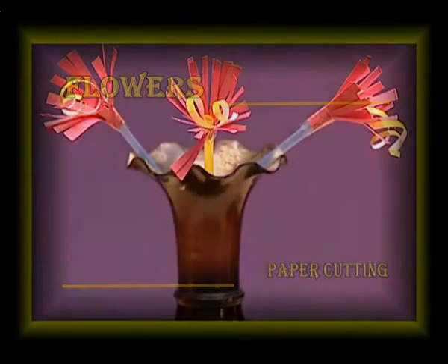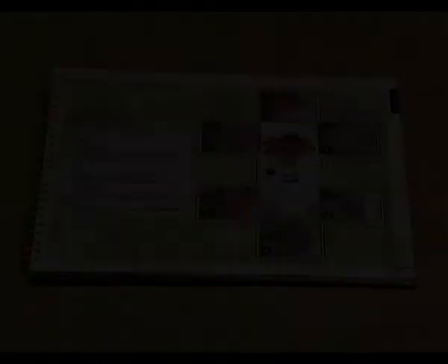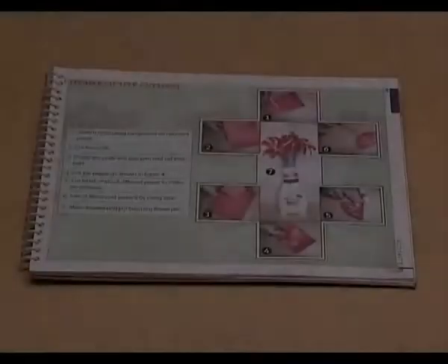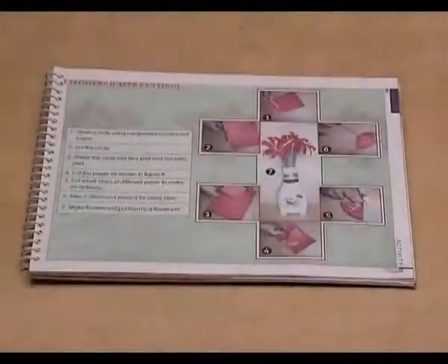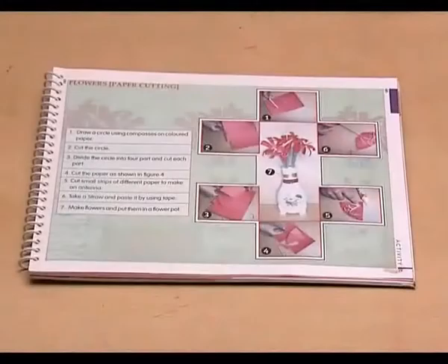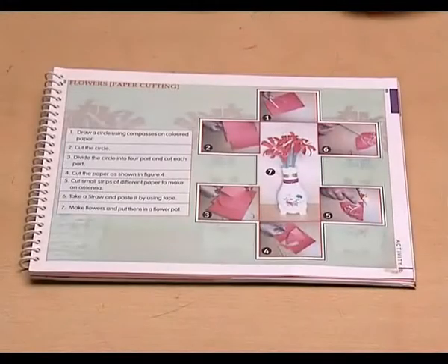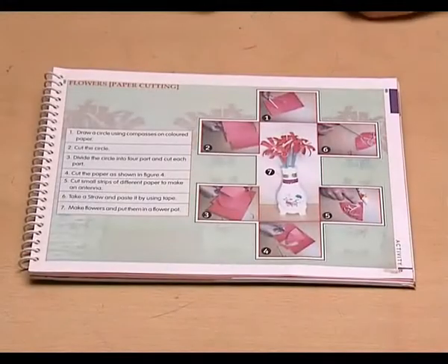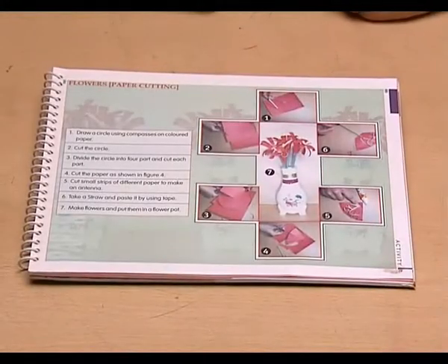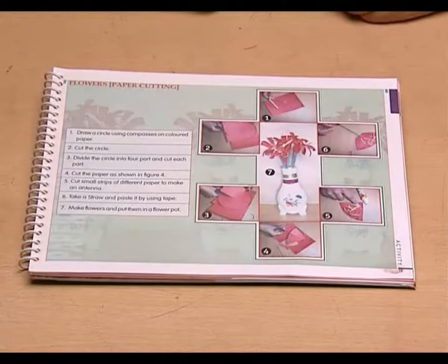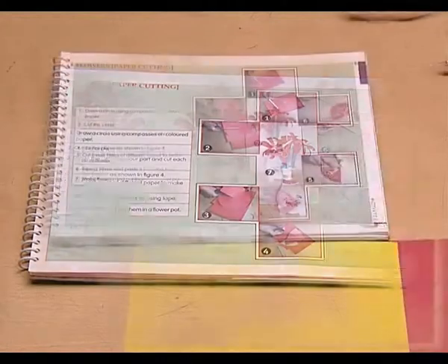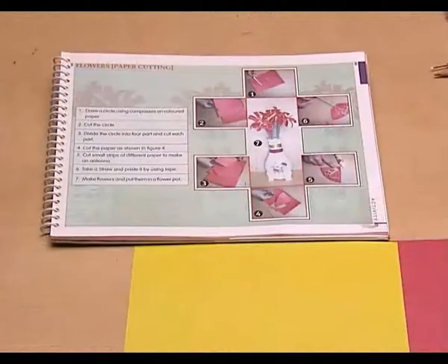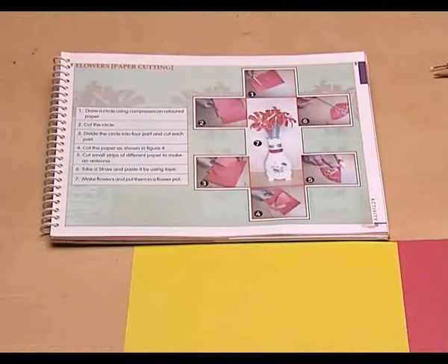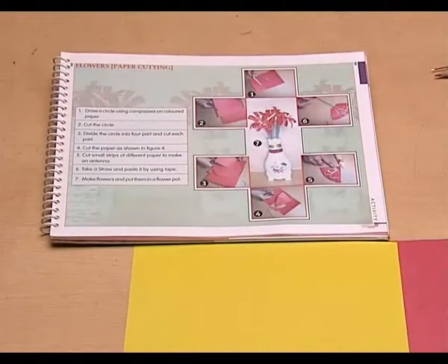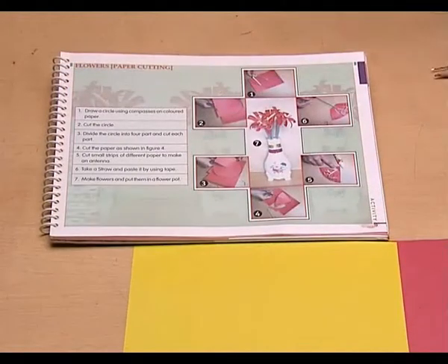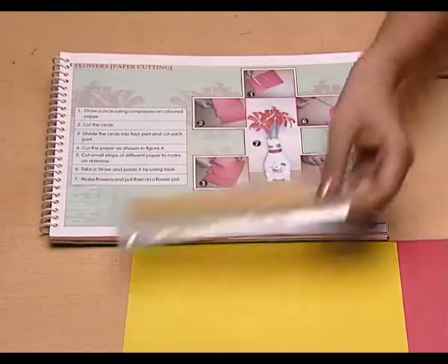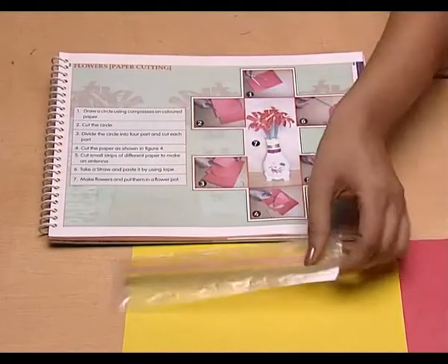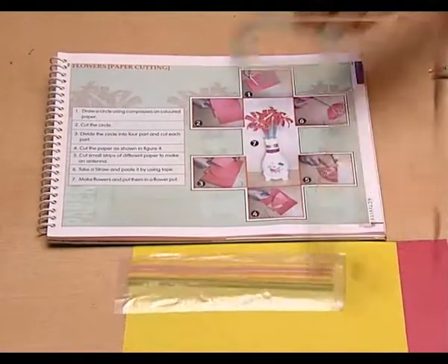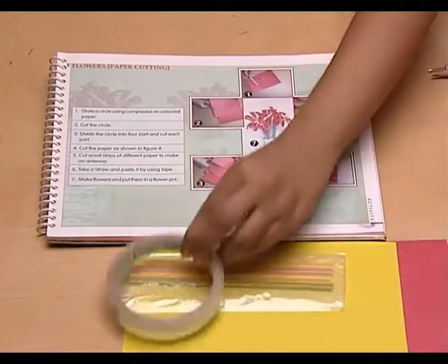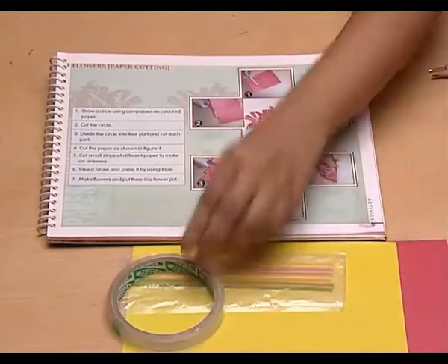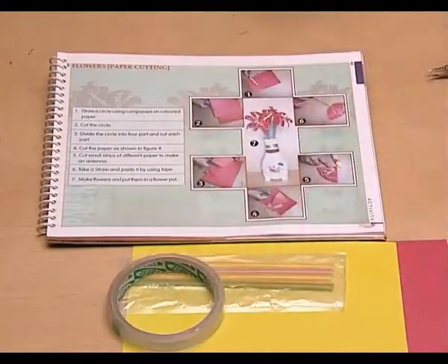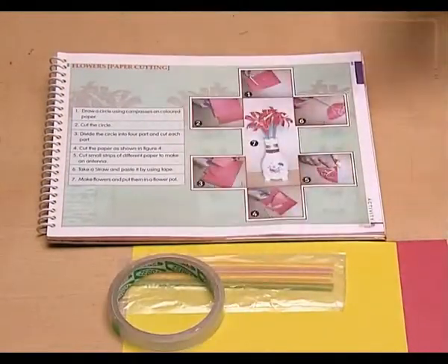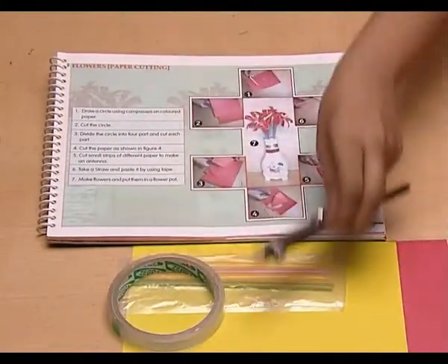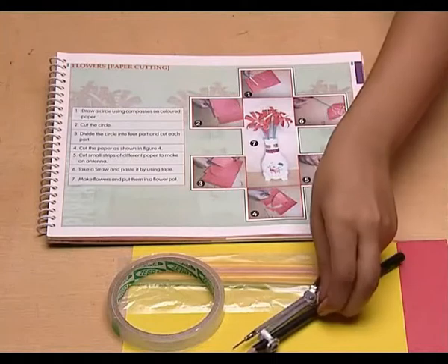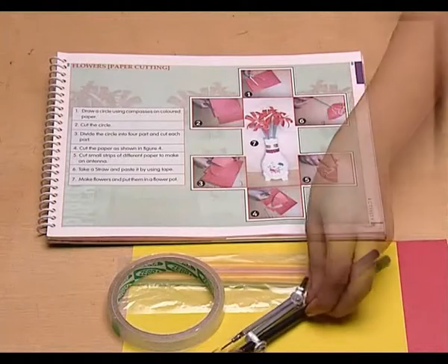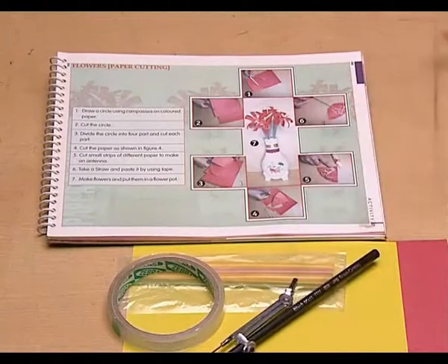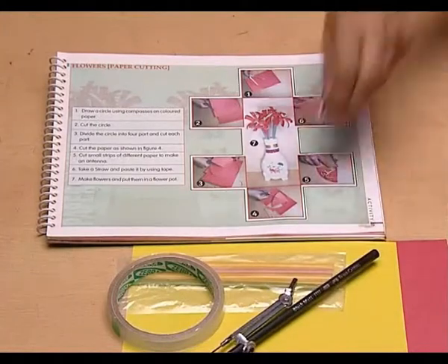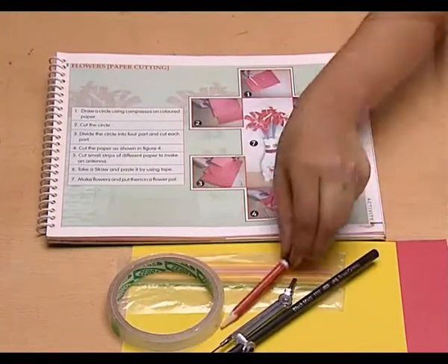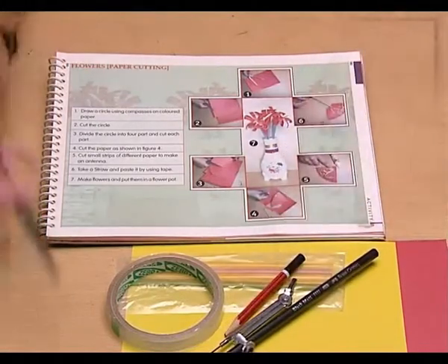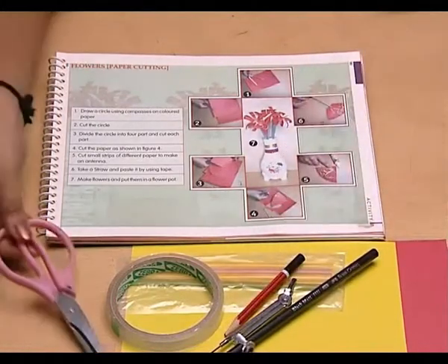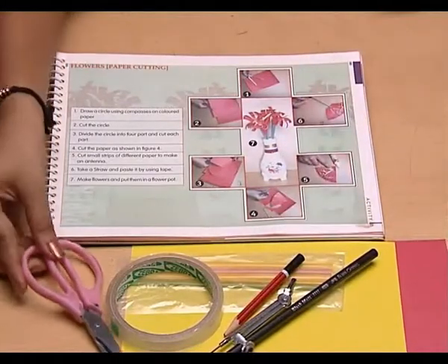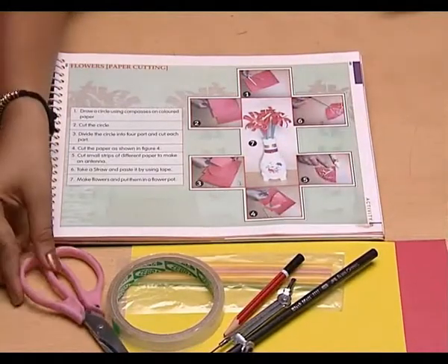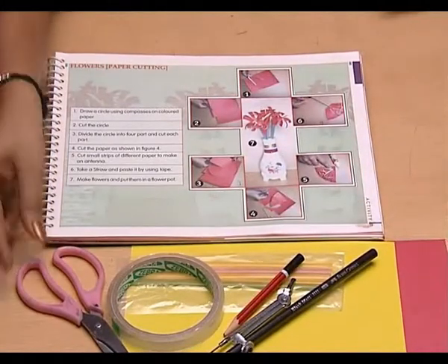To make these flowers, we need some color paper, straw, cello tape, compass, pencil and a pair of scissors.